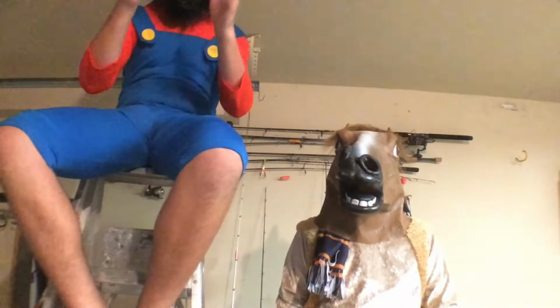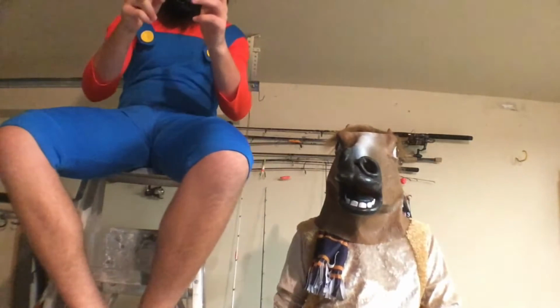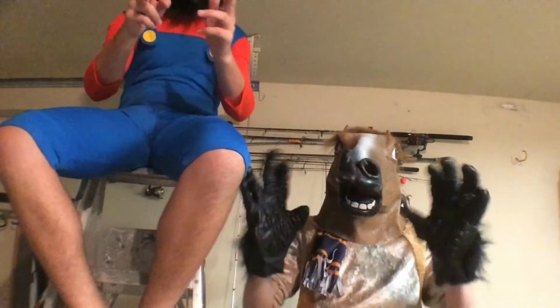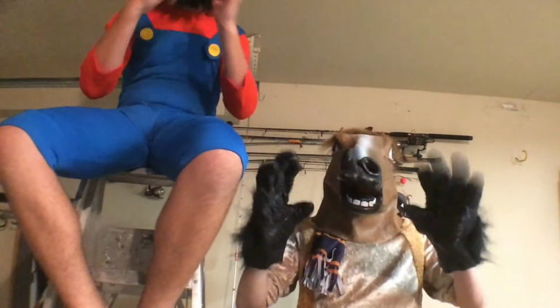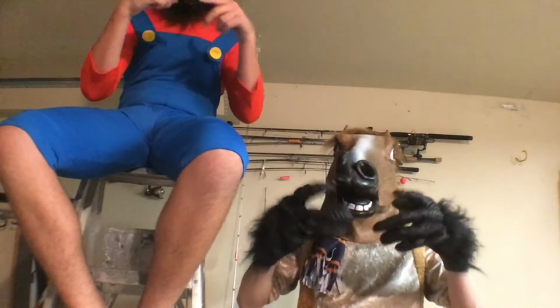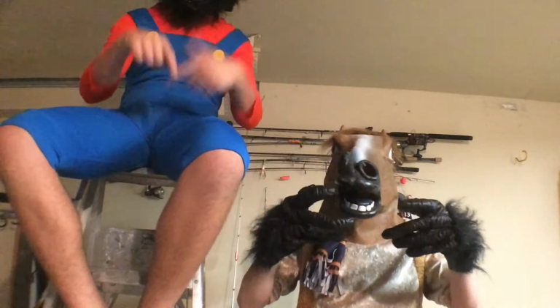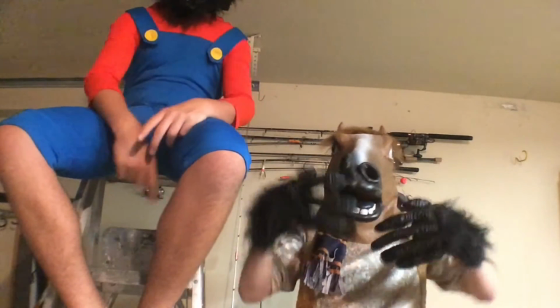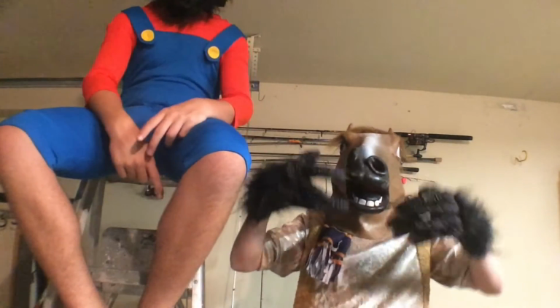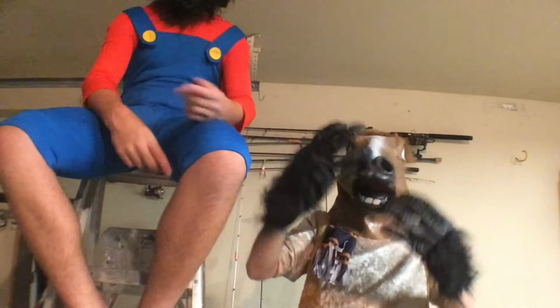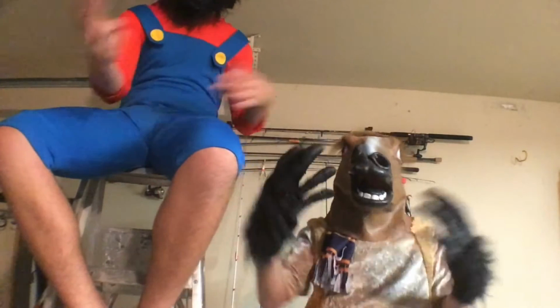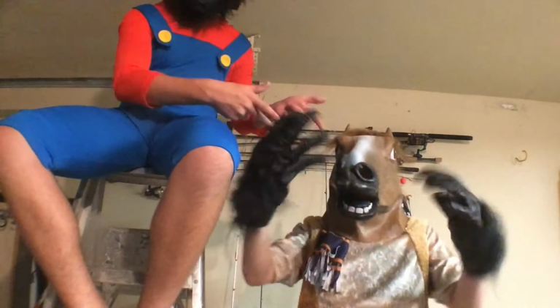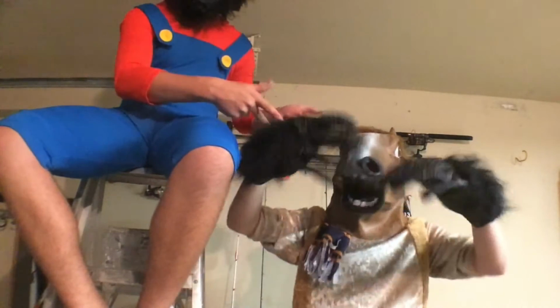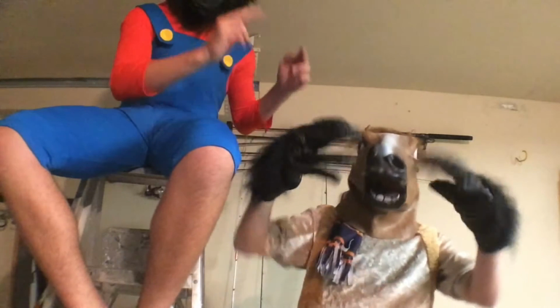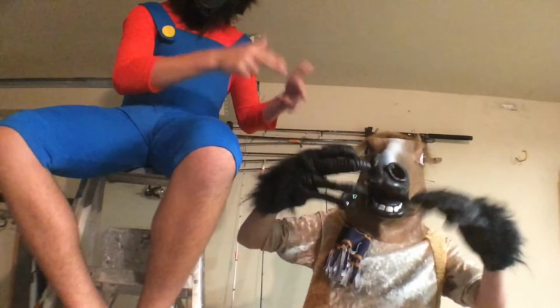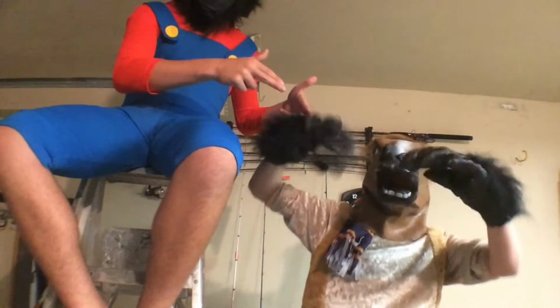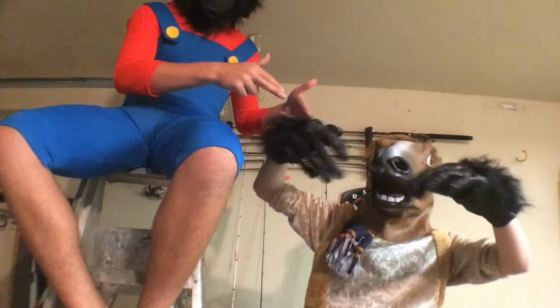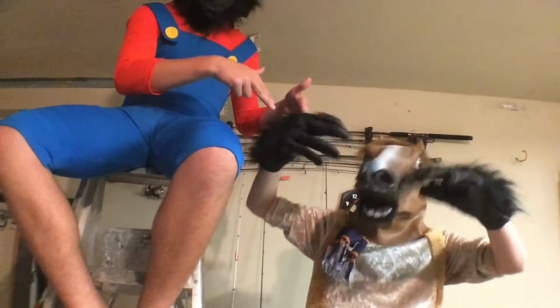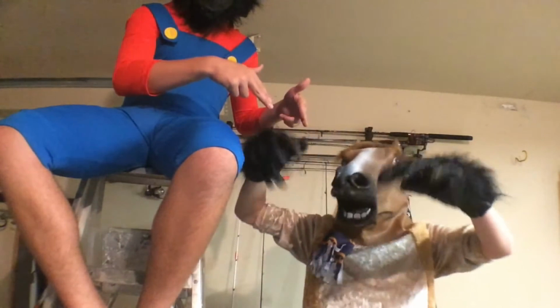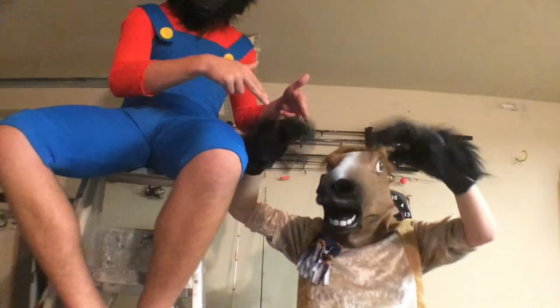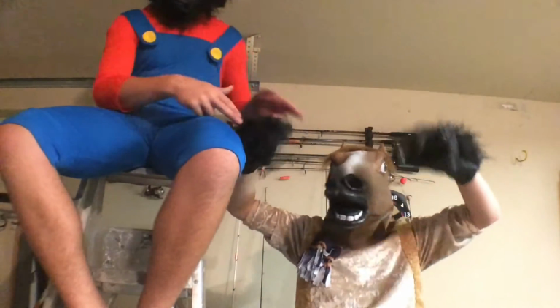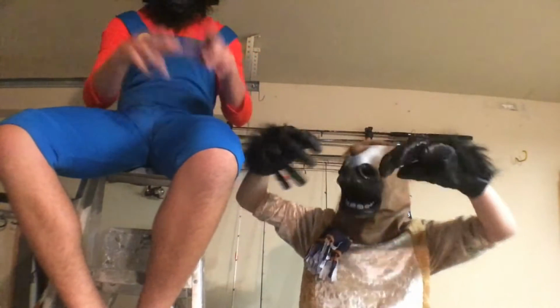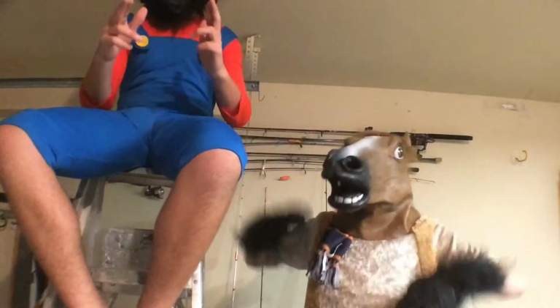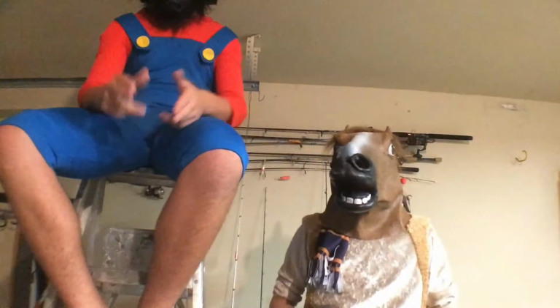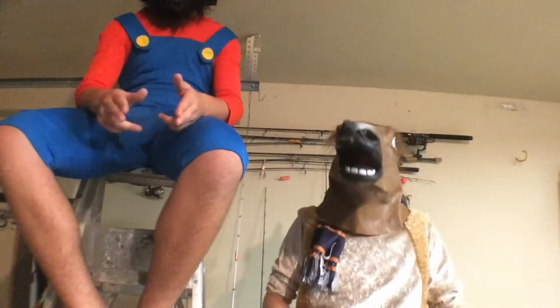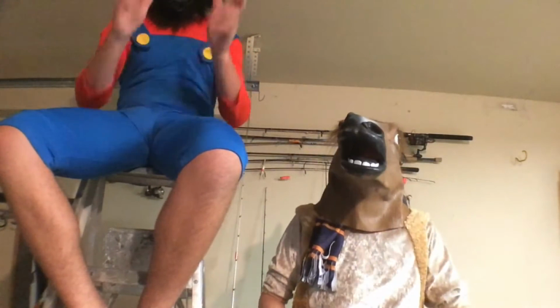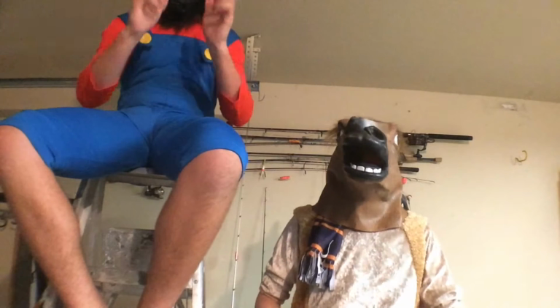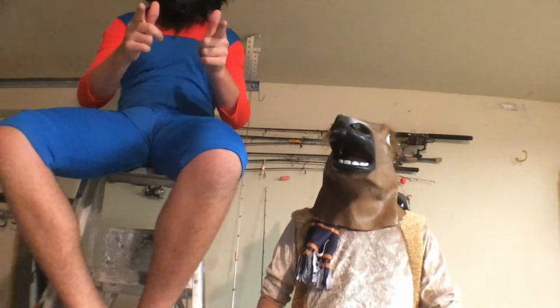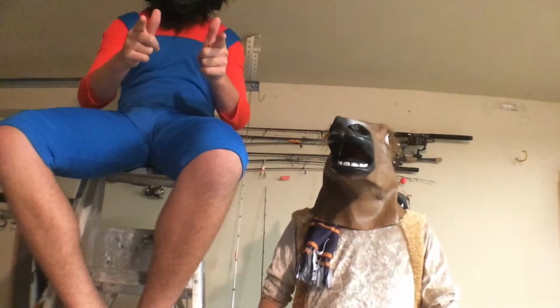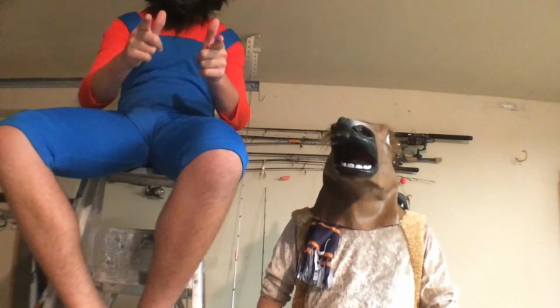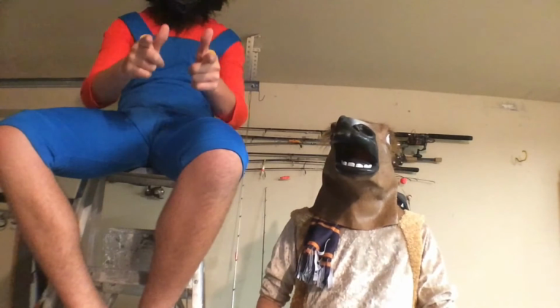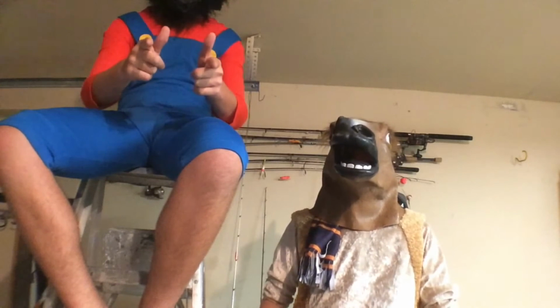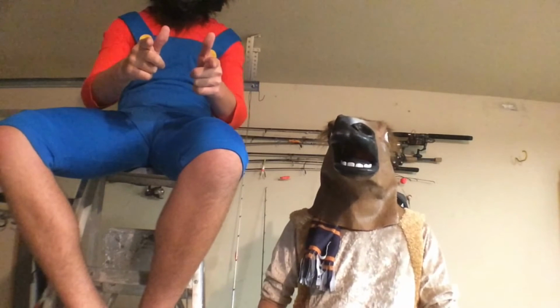Hey guys, what's up? It's me, Evan Batten, from Low Standard Fishing, and I'm here with my friend Katie Croft, from Low Standard Fishing, and we're going to be here doing the February MTB Unboxing.